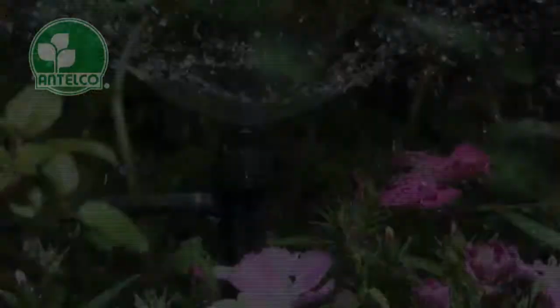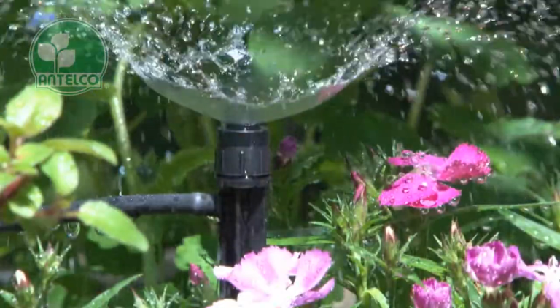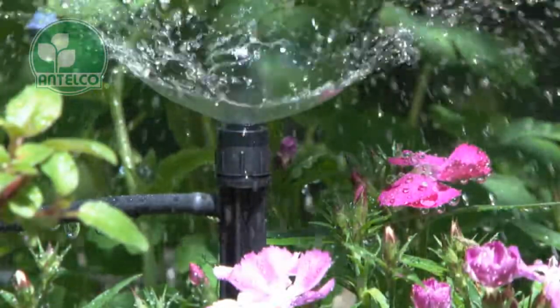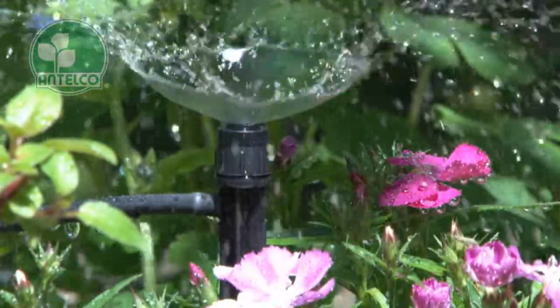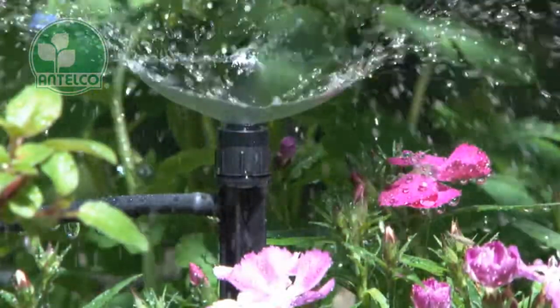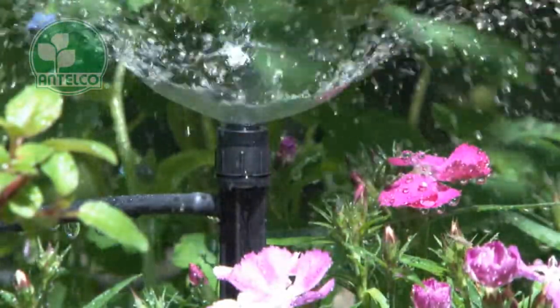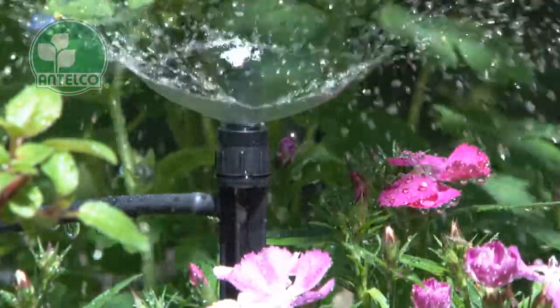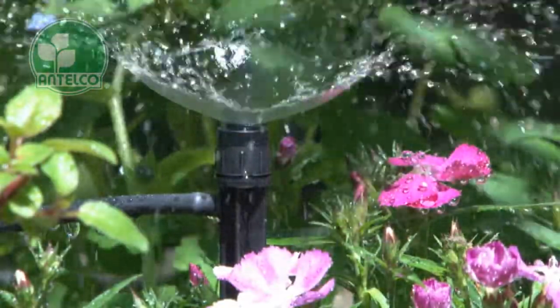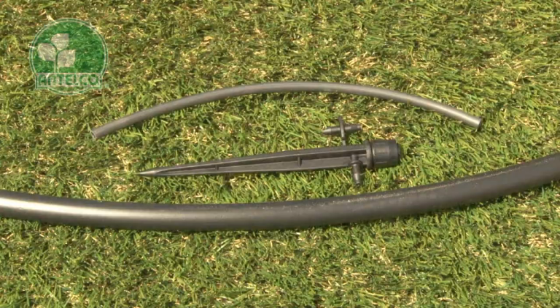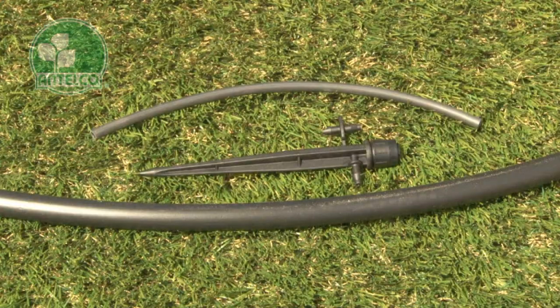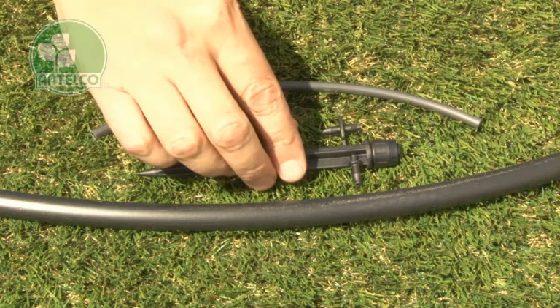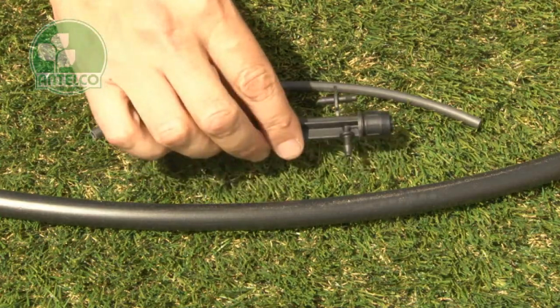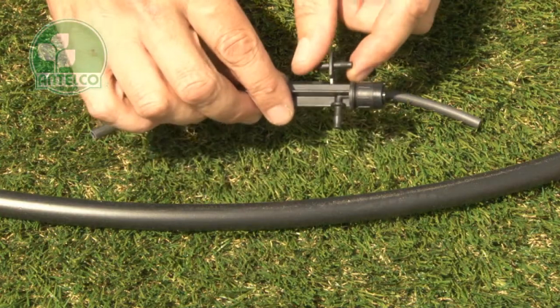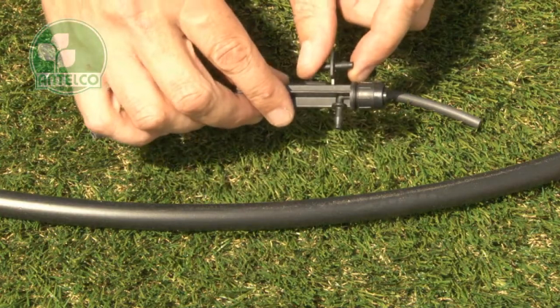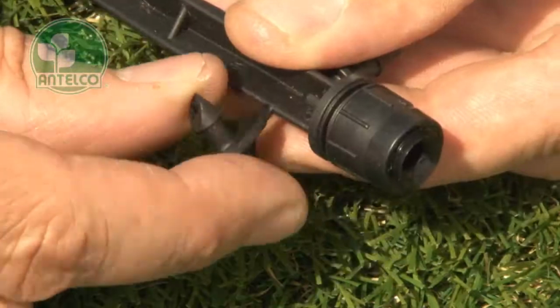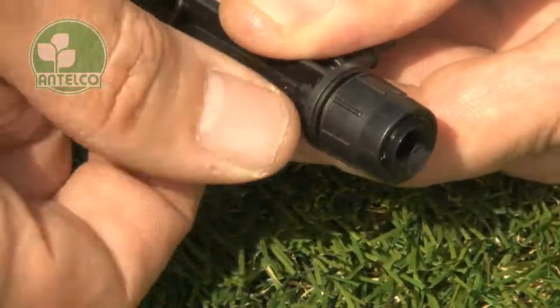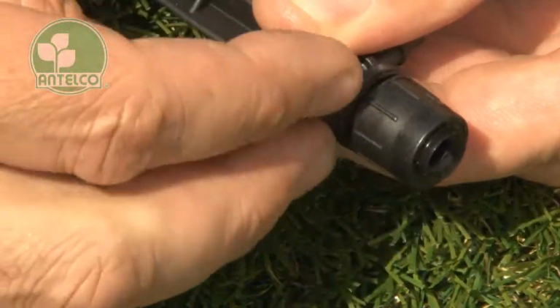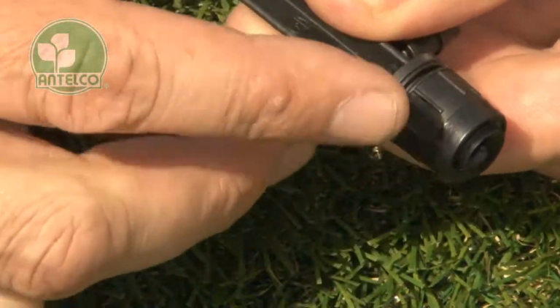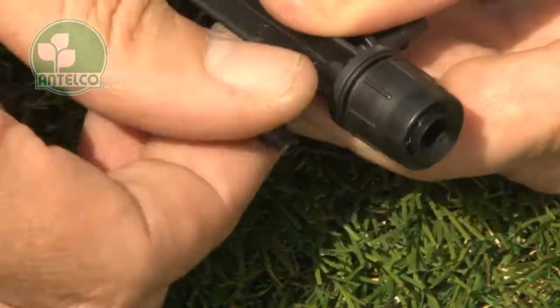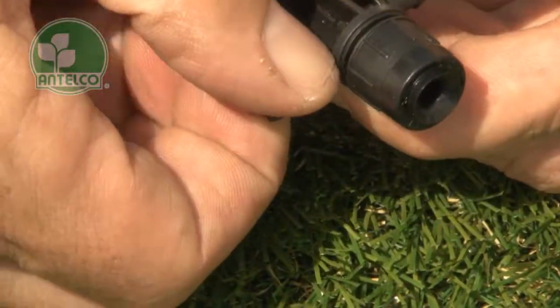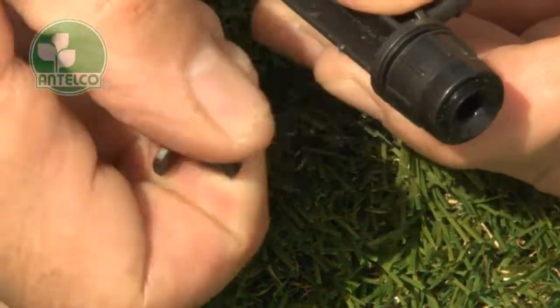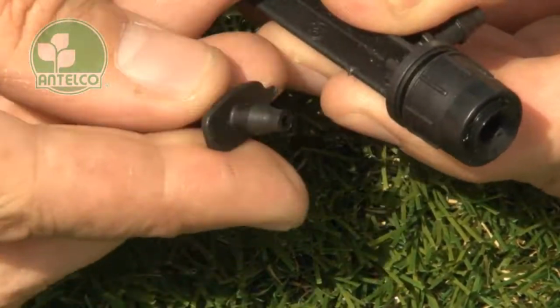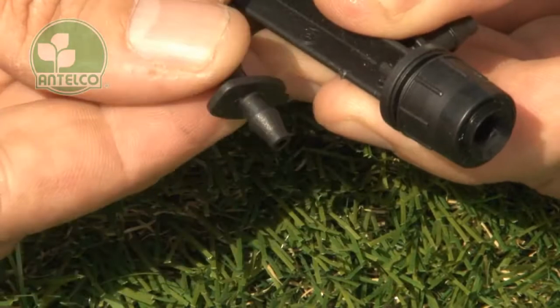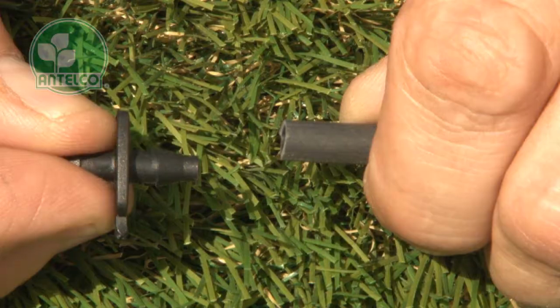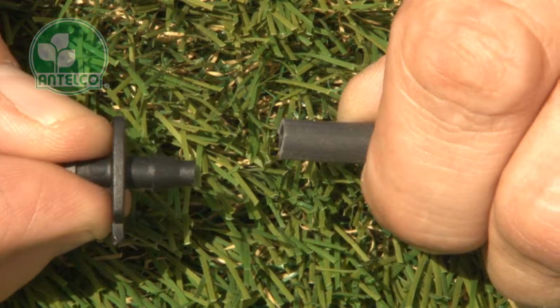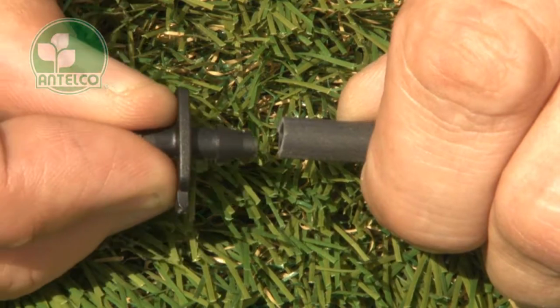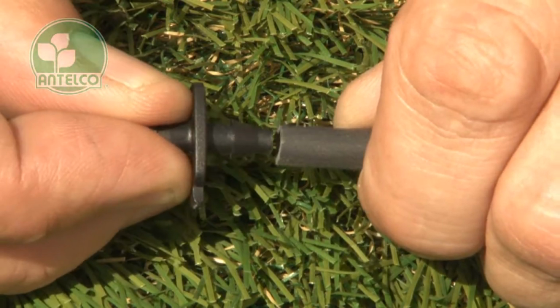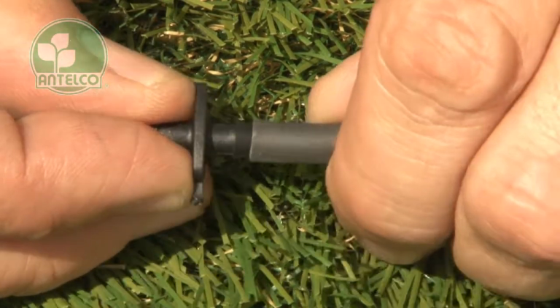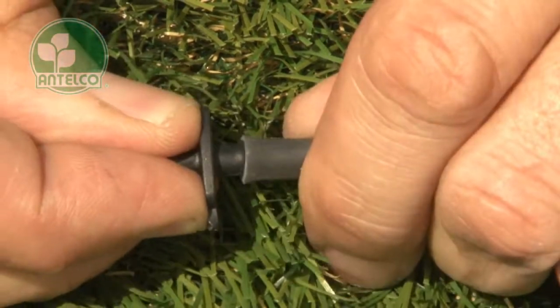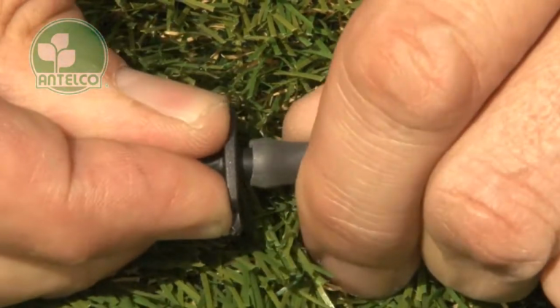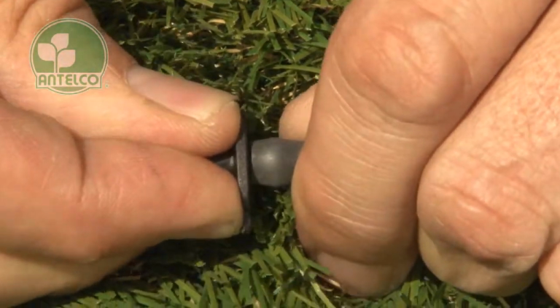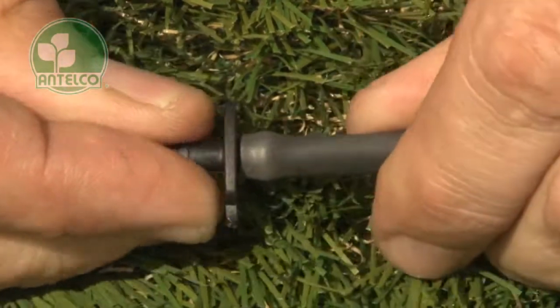The spike version is great for anchoring spectrums at the plants. To install, first twist off the provided adapter from the side of the spike. Then insert the adapter into one end of a length of 4mm ID tubing.